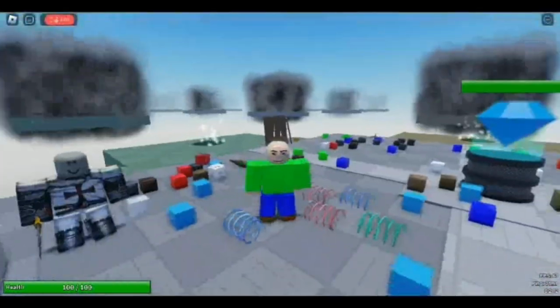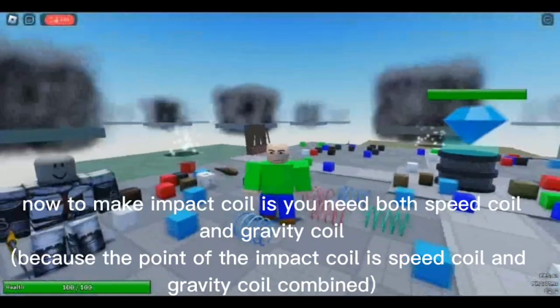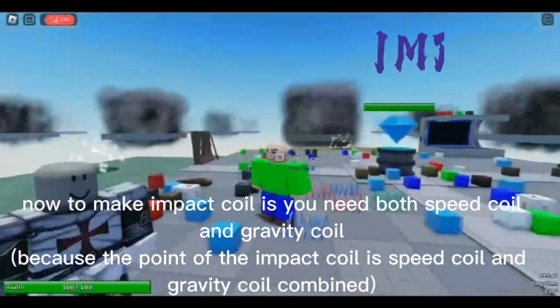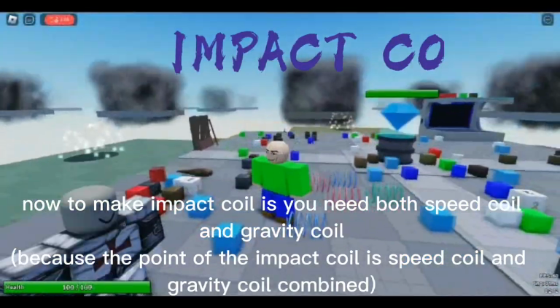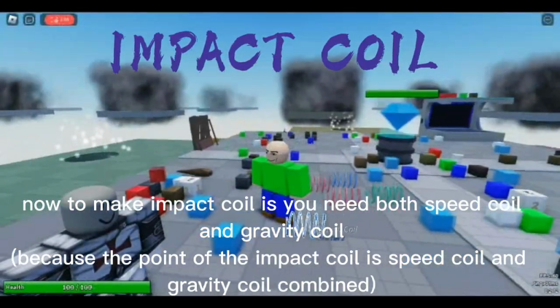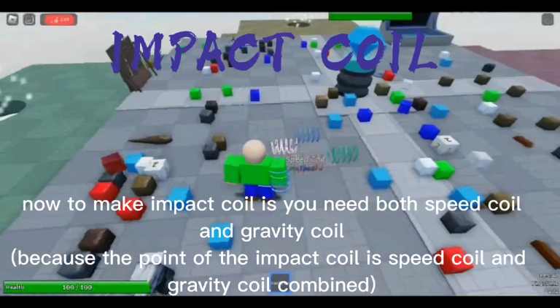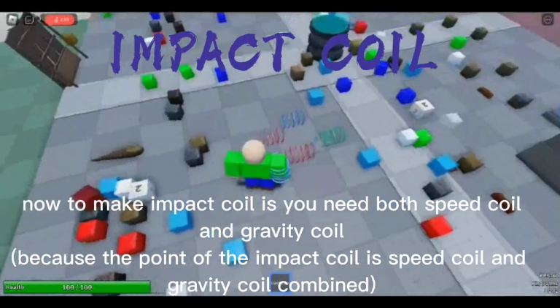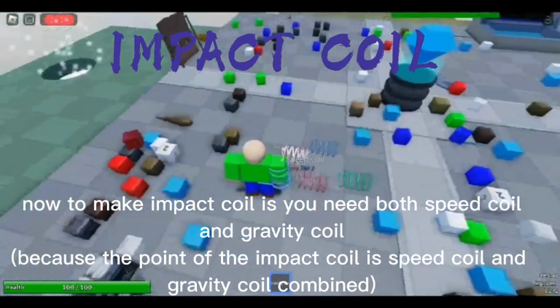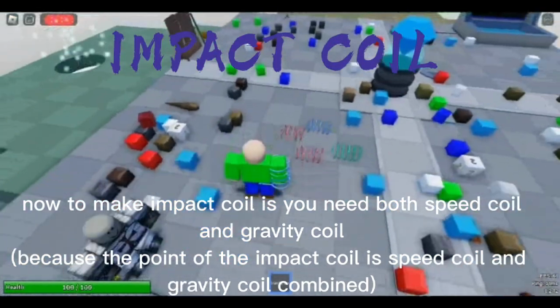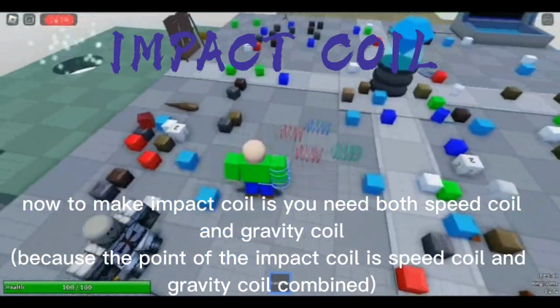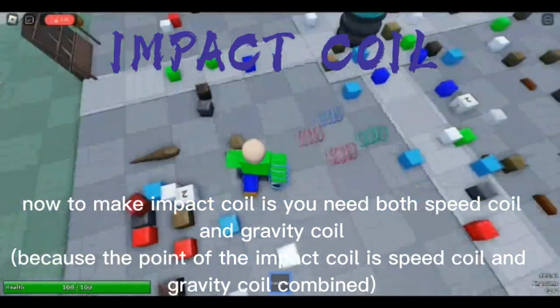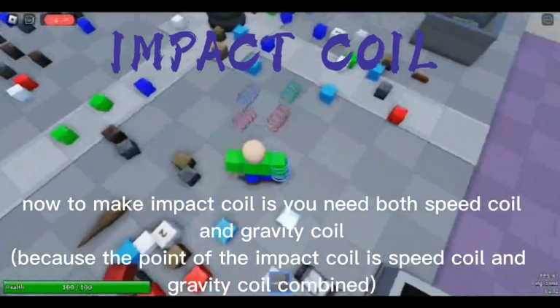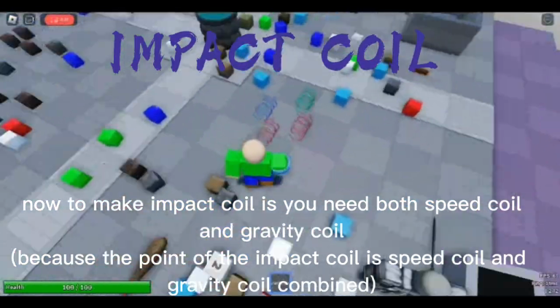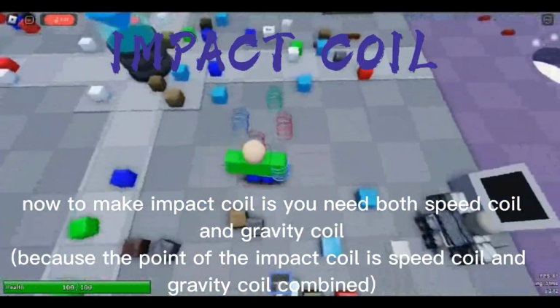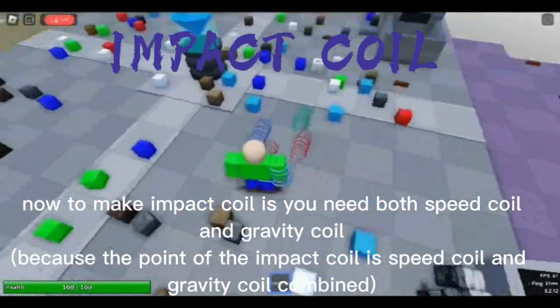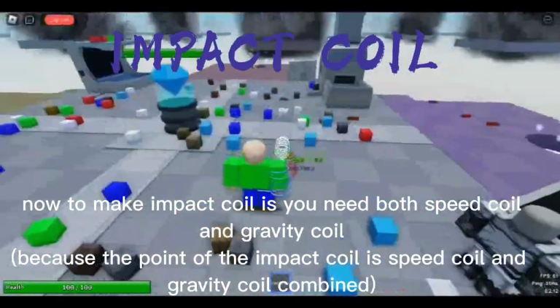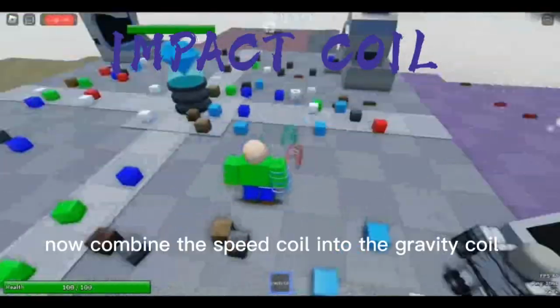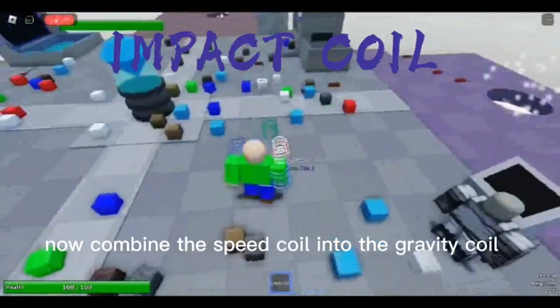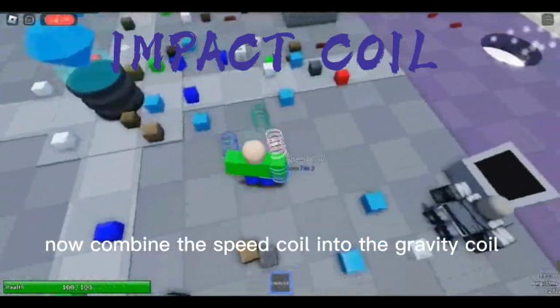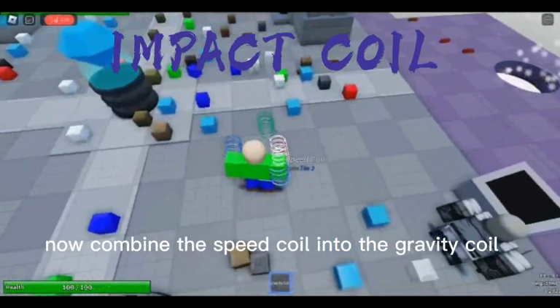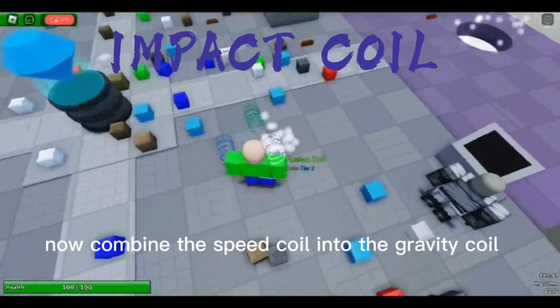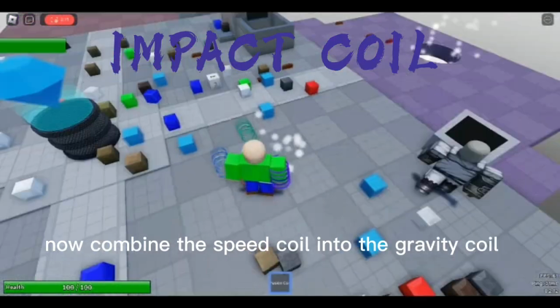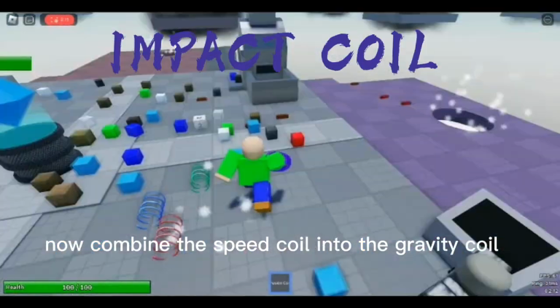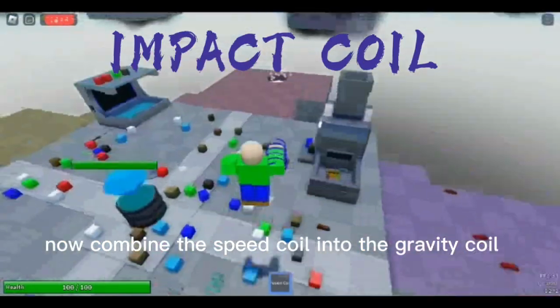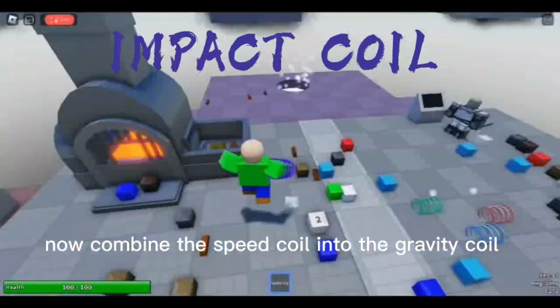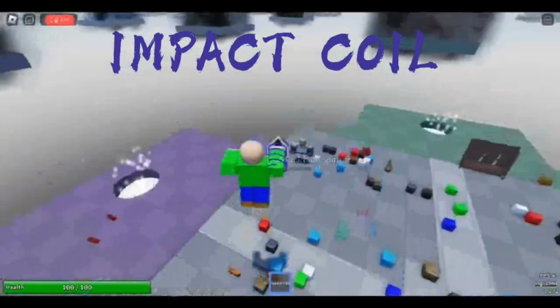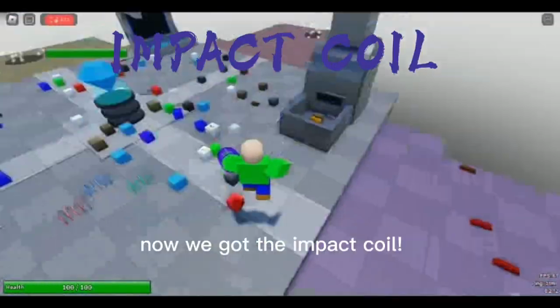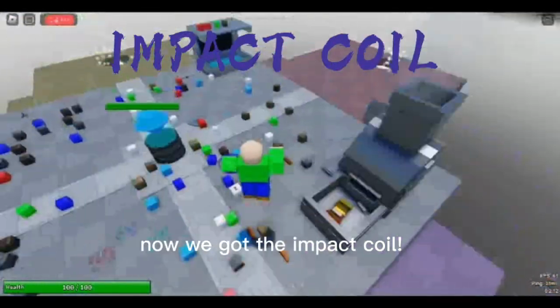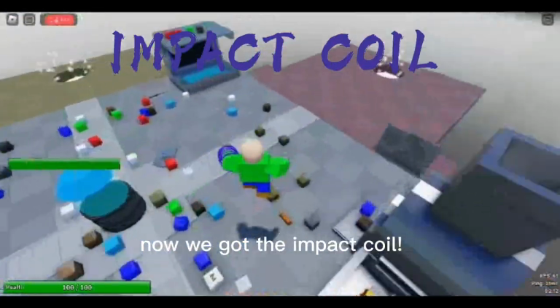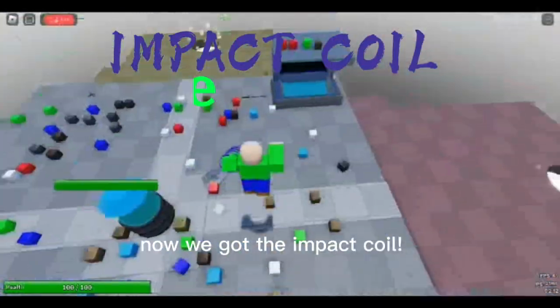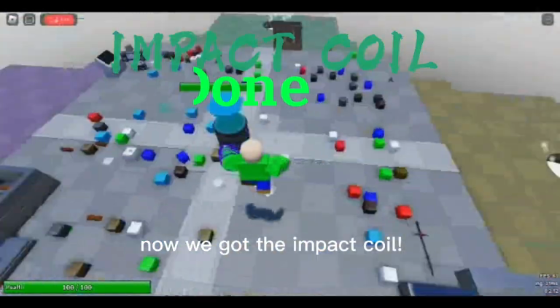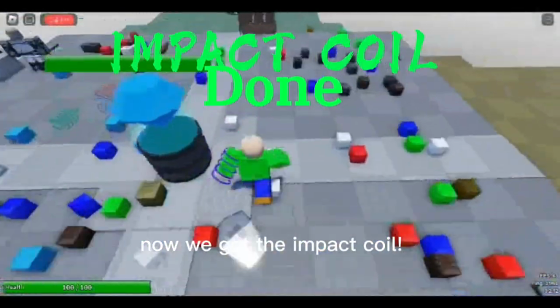Now to make impact coil, you need both speed coil and gravity coil. Now combine the speed coil into the gravity coil. Now we got the impact coil.